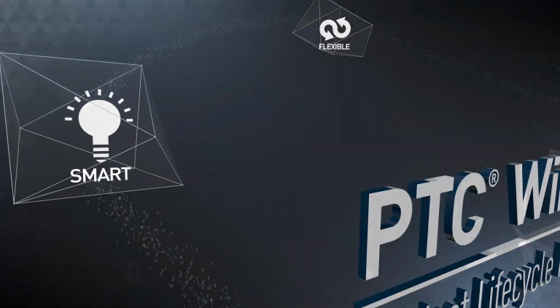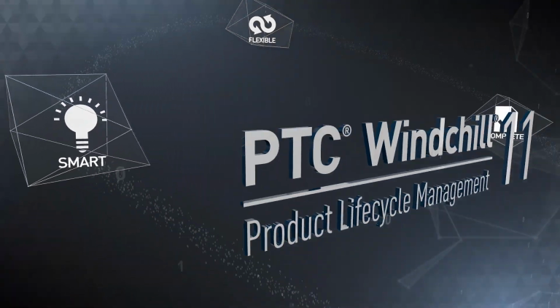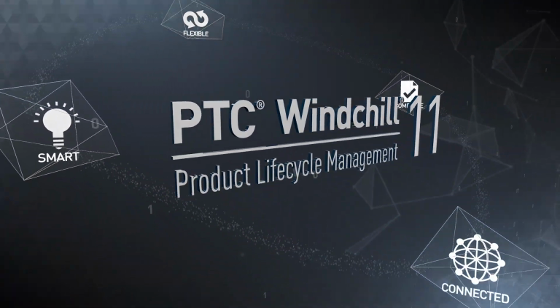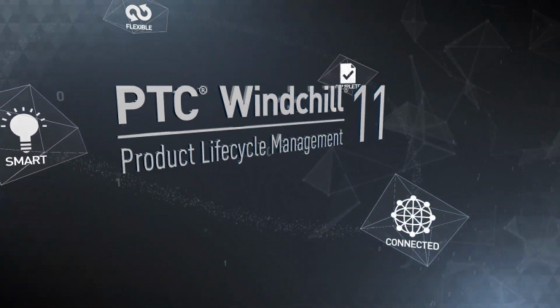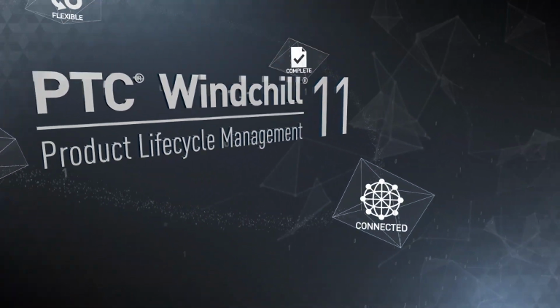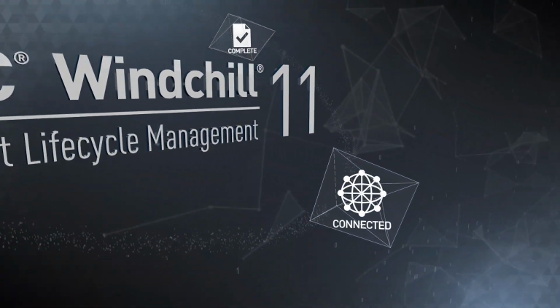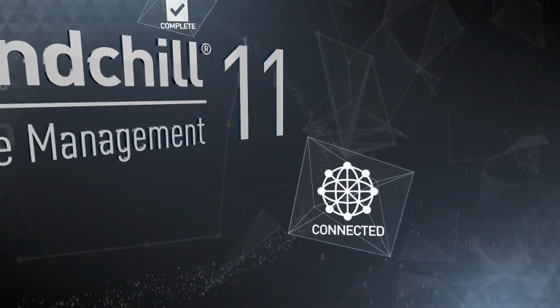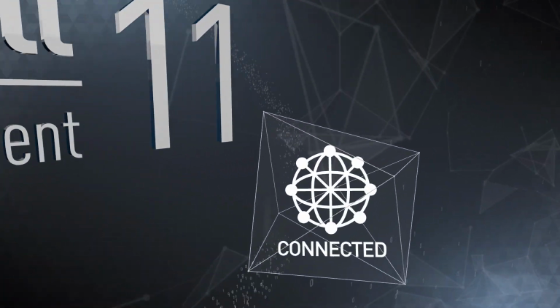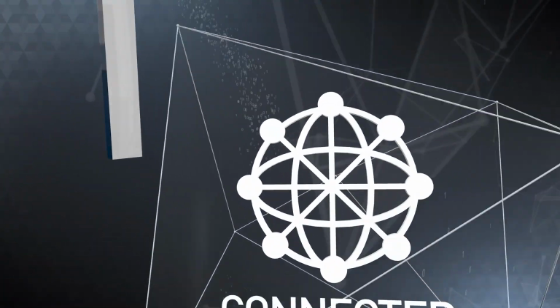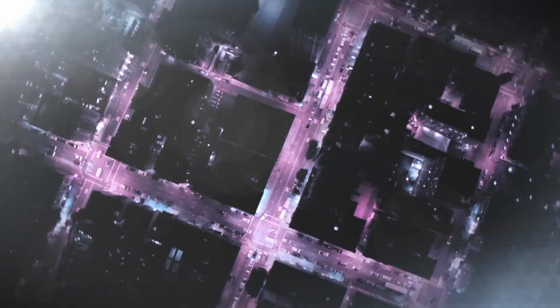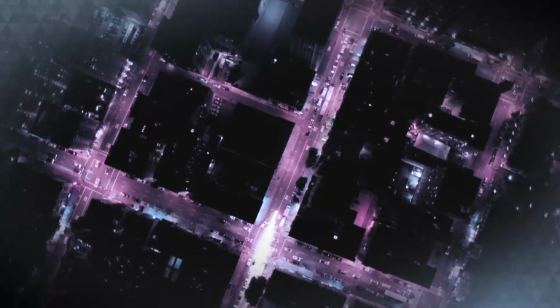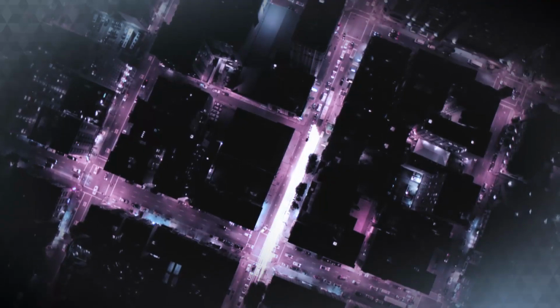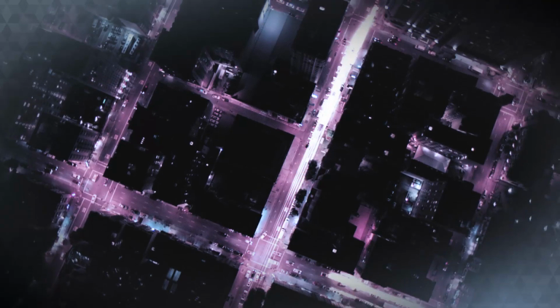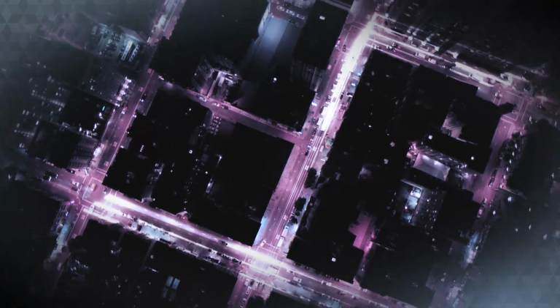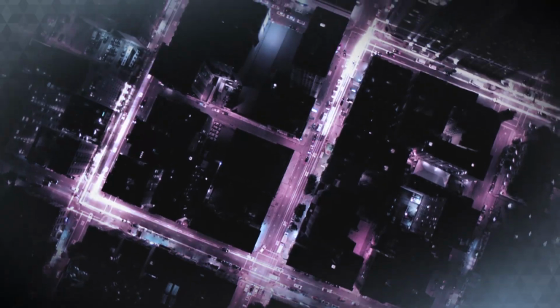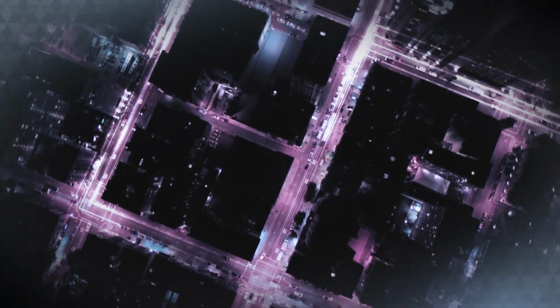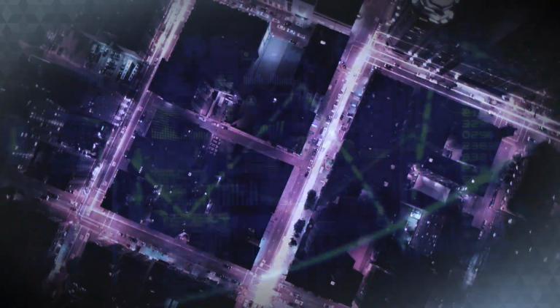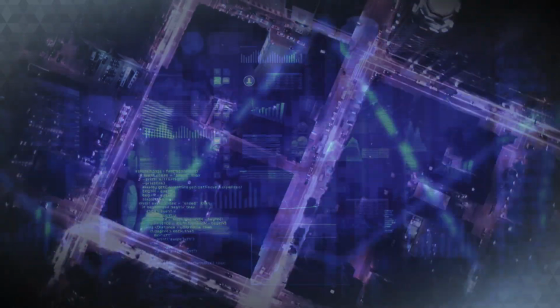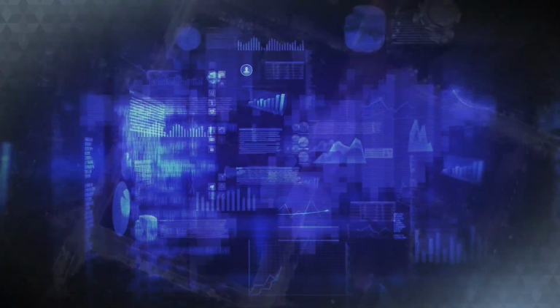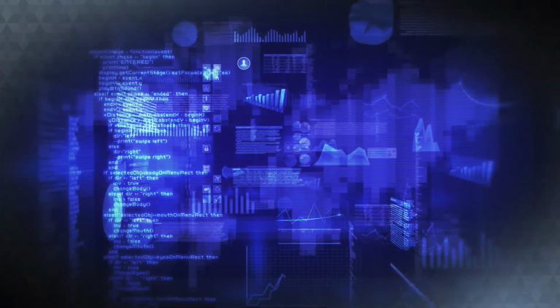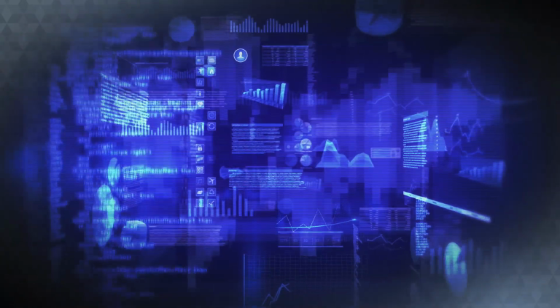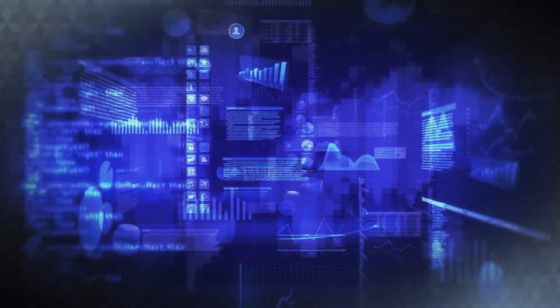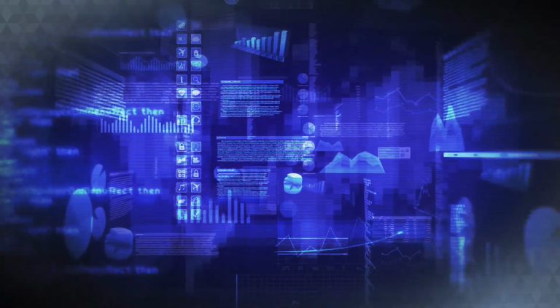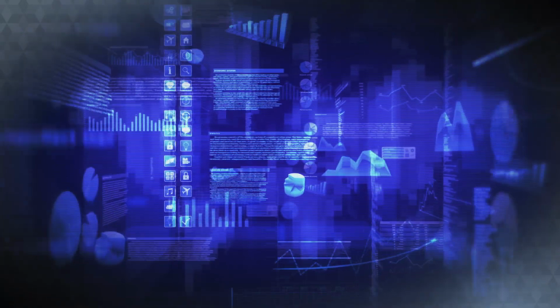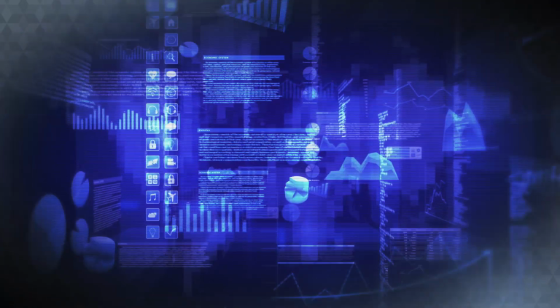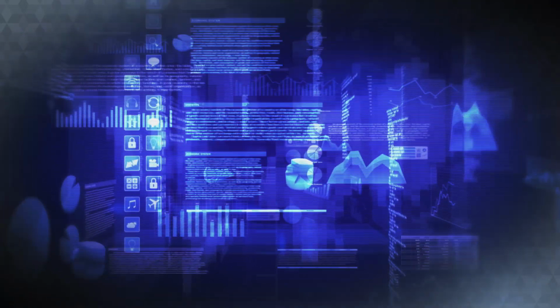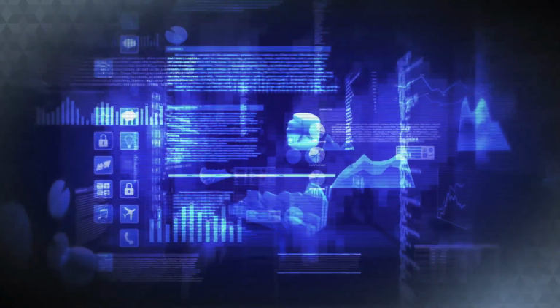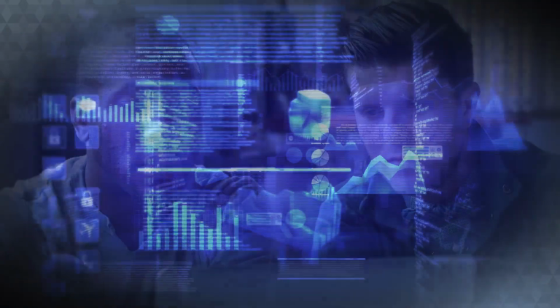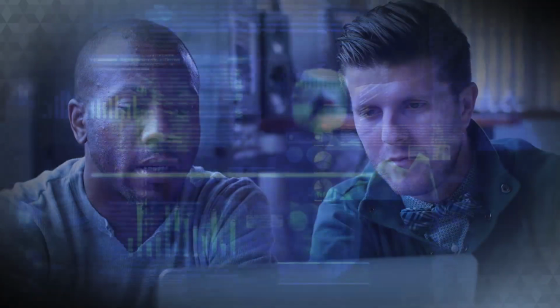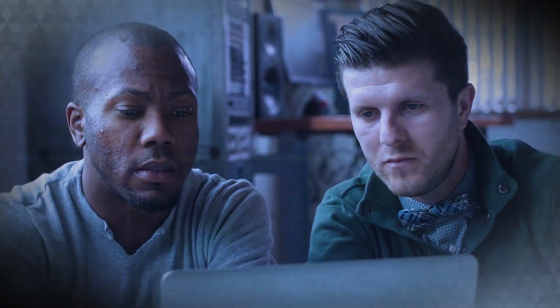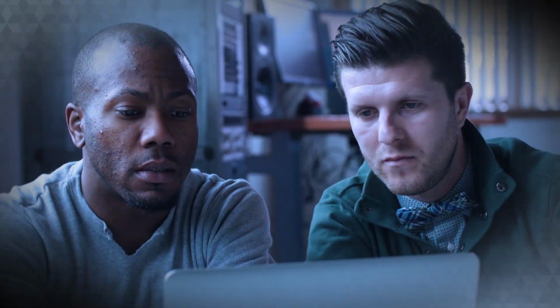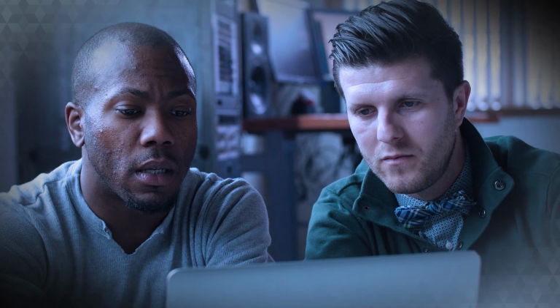Windchill 11 is connected, constantly communicating with your product and providing up-to-the-minute data for more effective decision making.